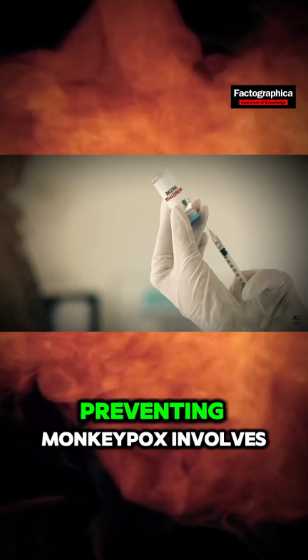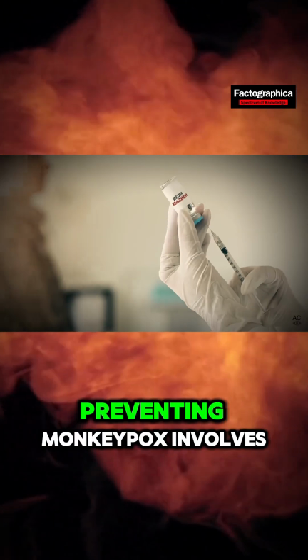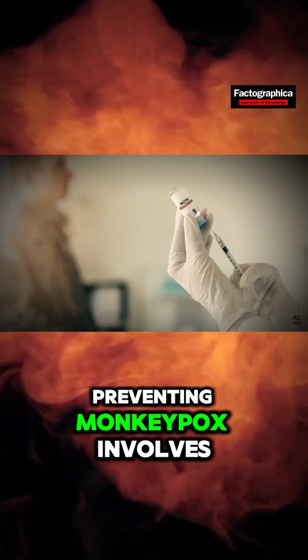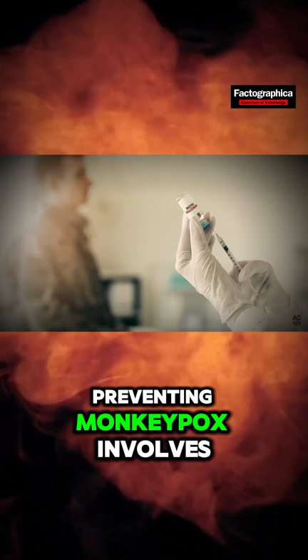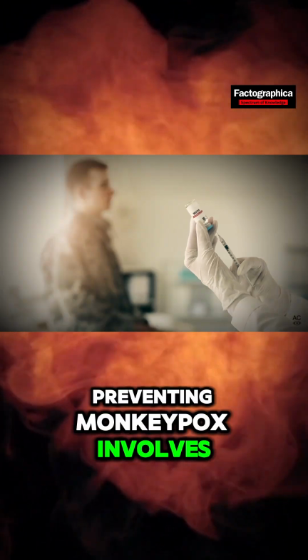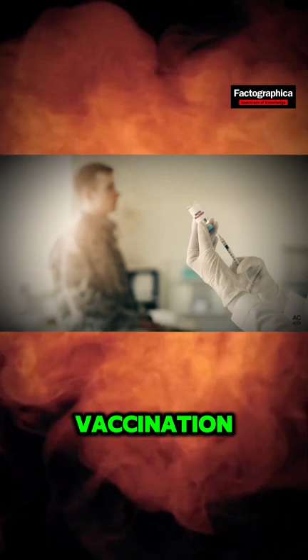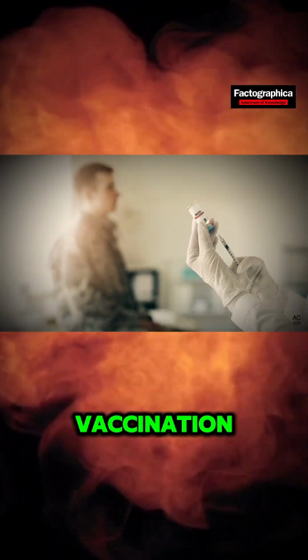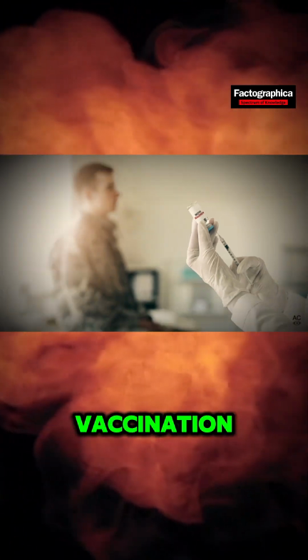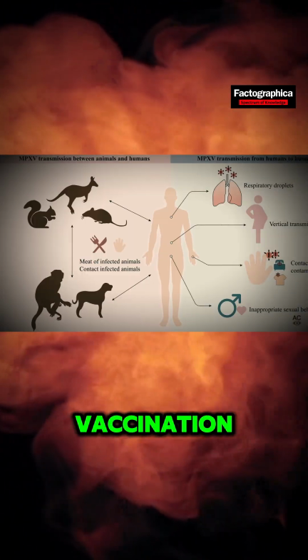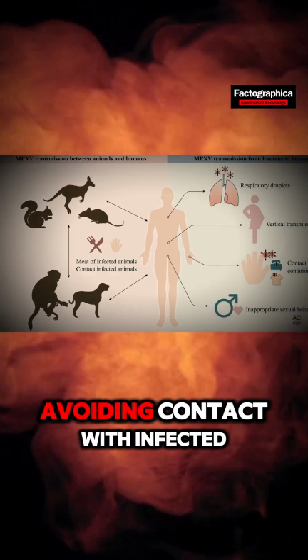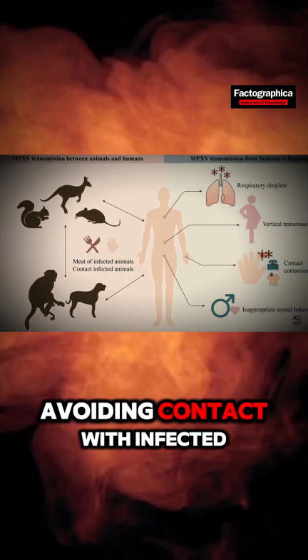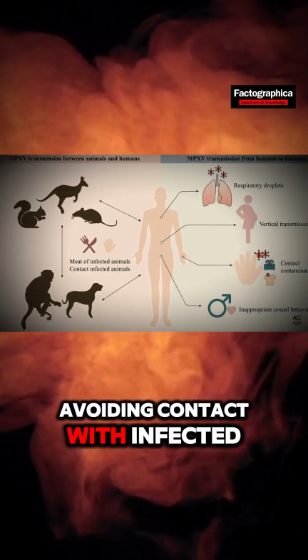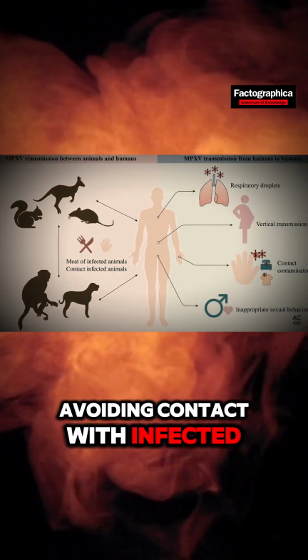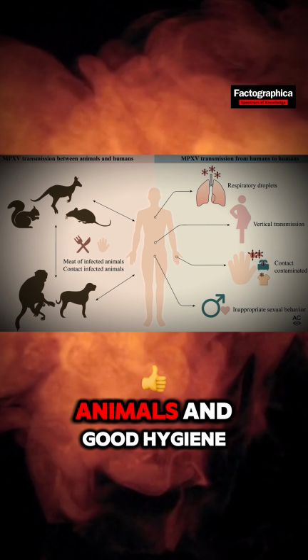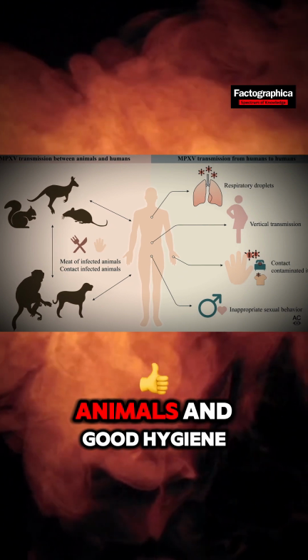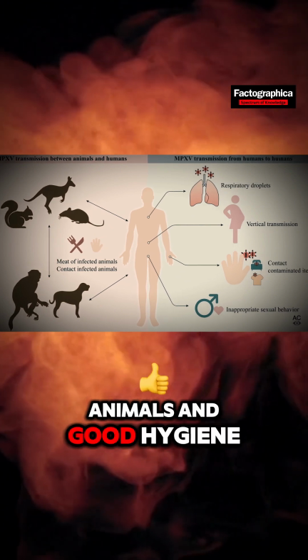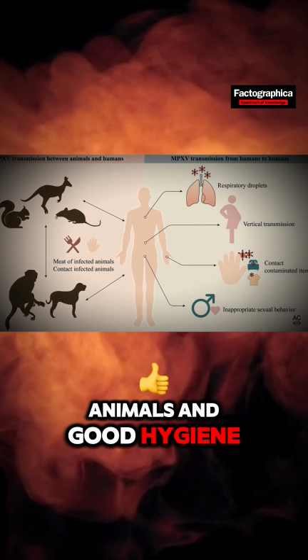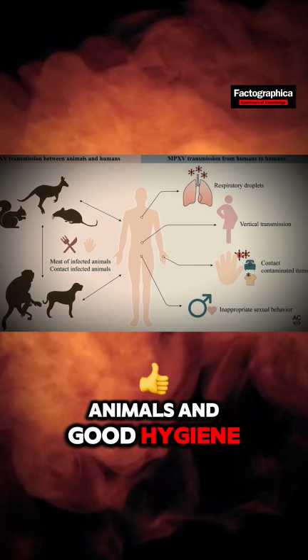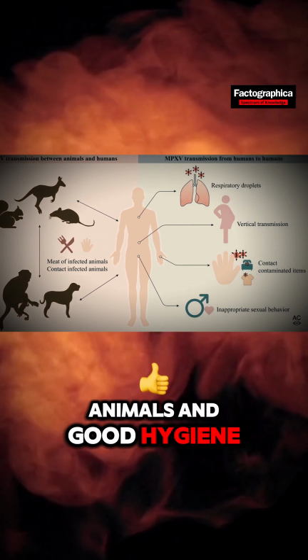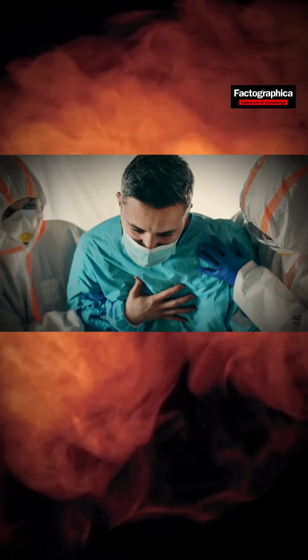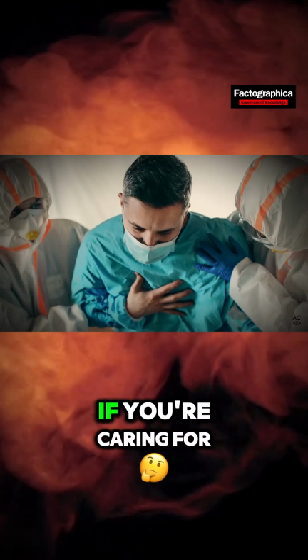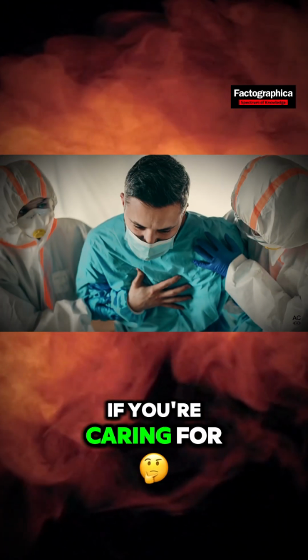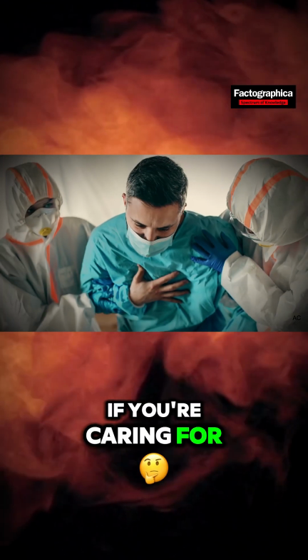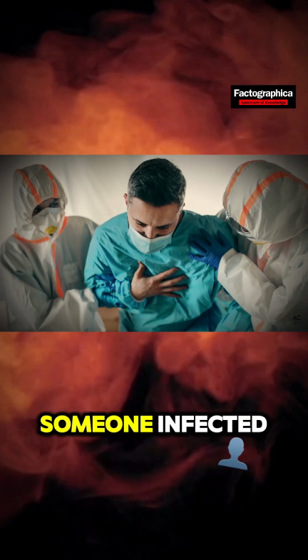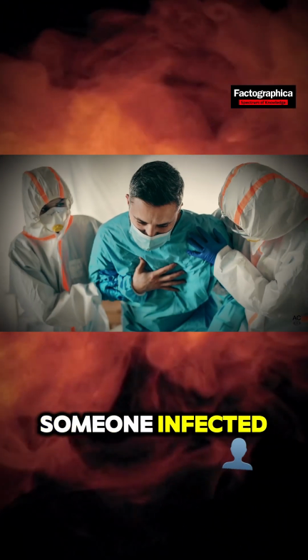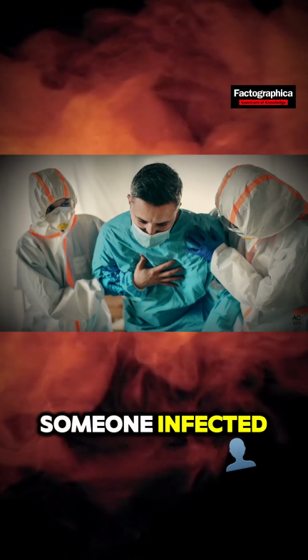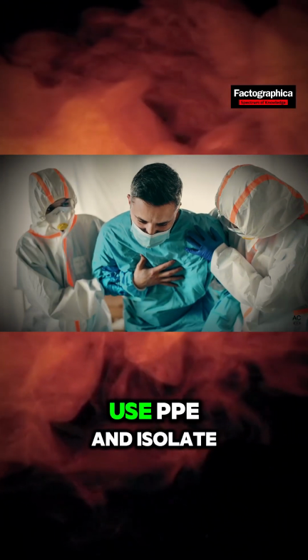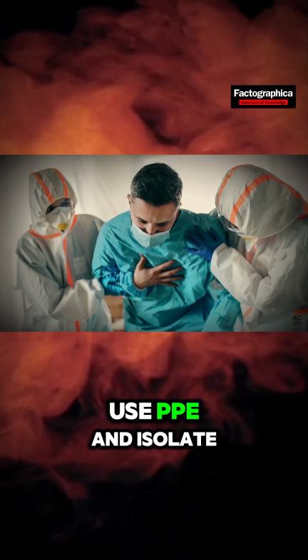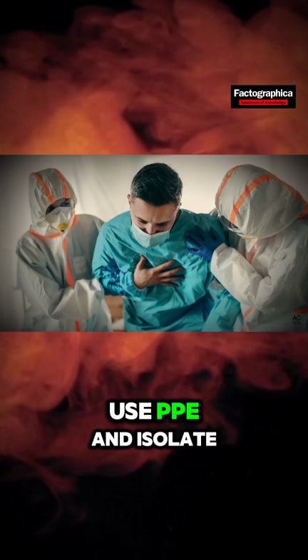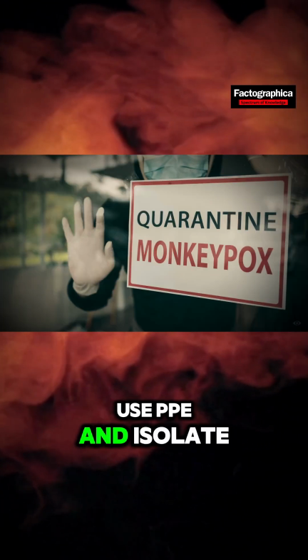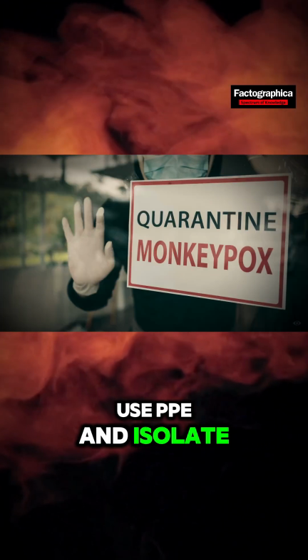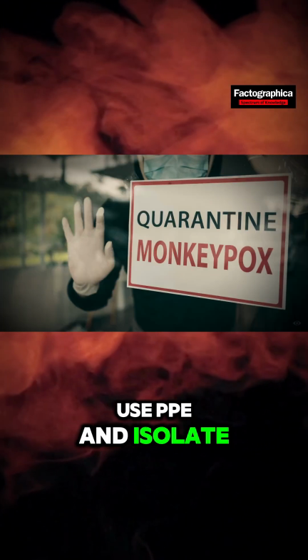Preventing monkeypox involves vaccination, avoiding contact with infected animals, and good hygiene. If you're caring for someone infected, use PPE and isolate them.